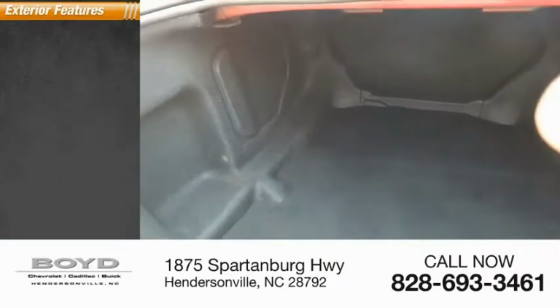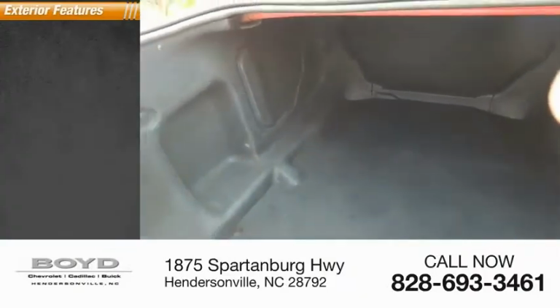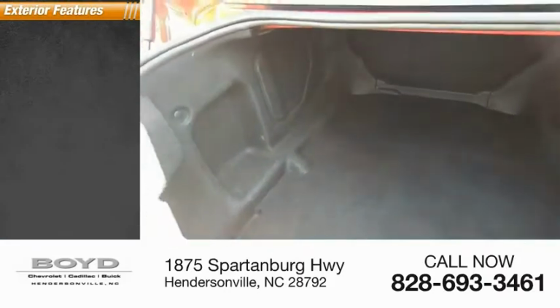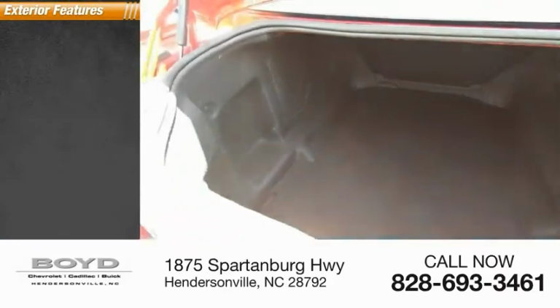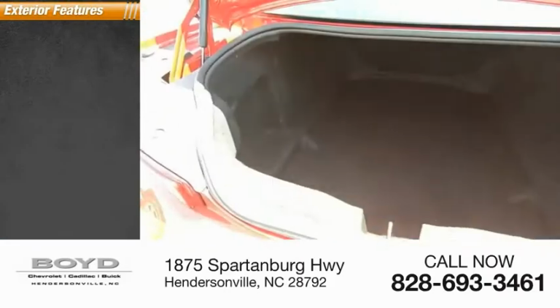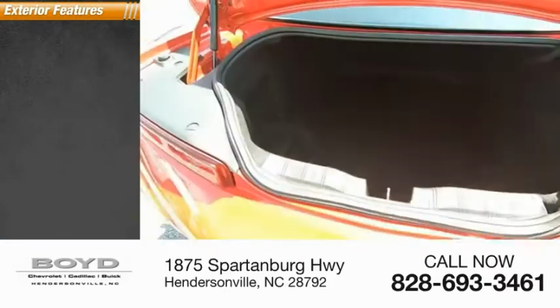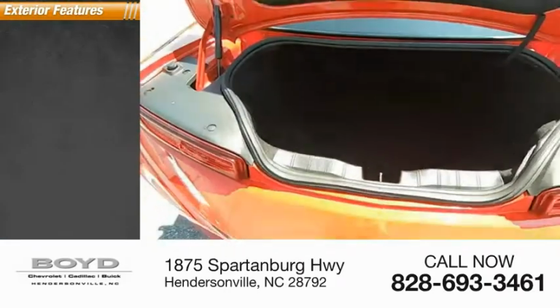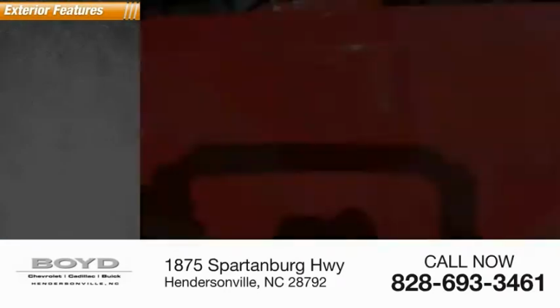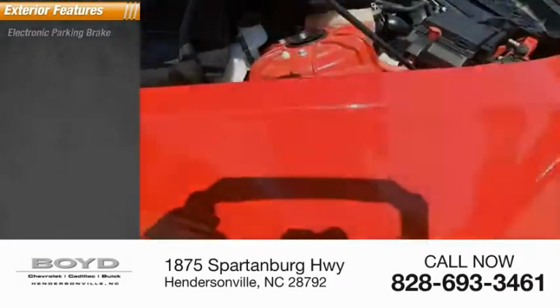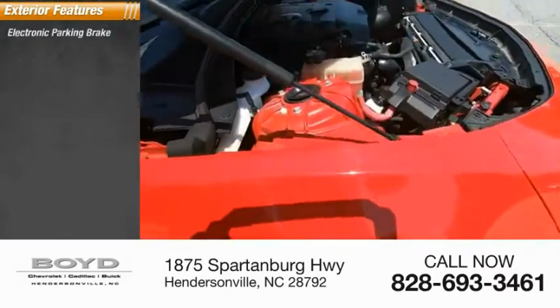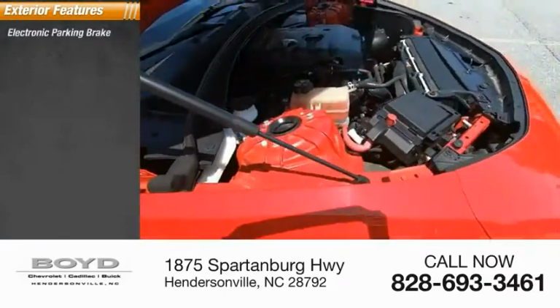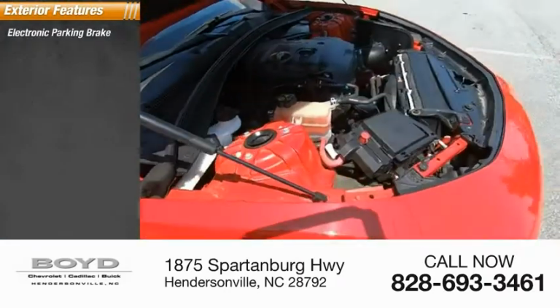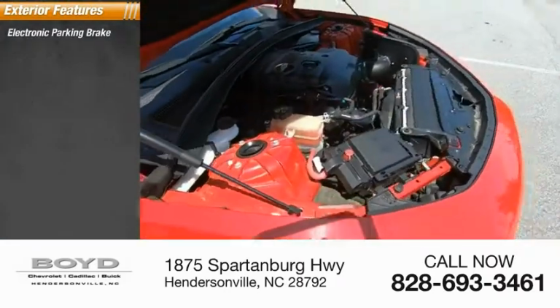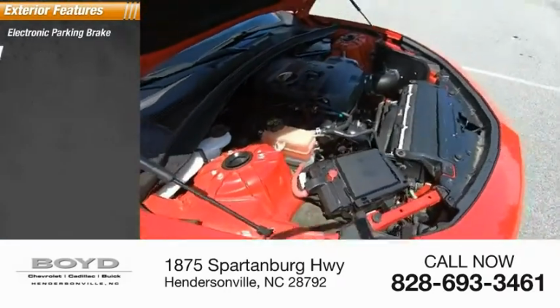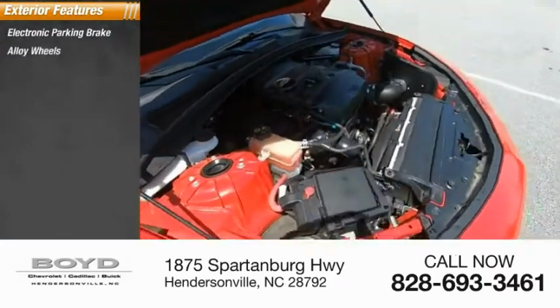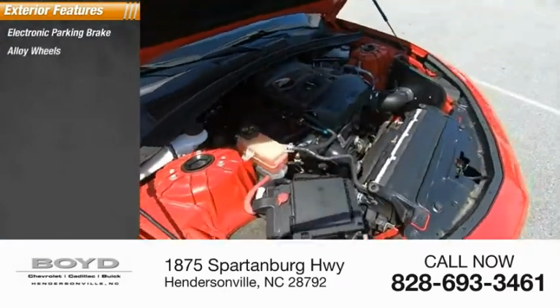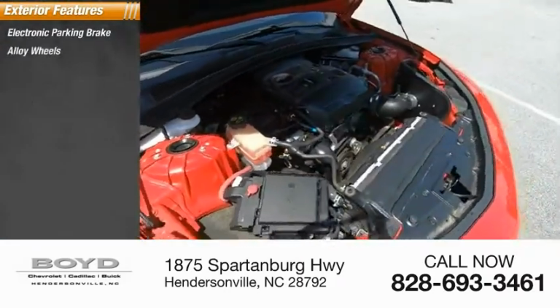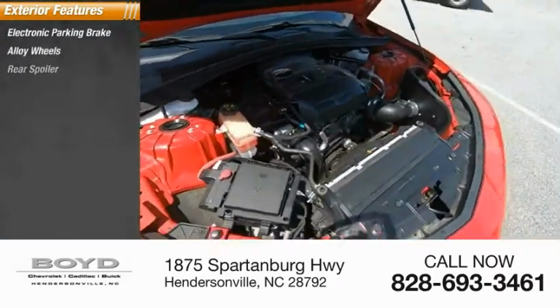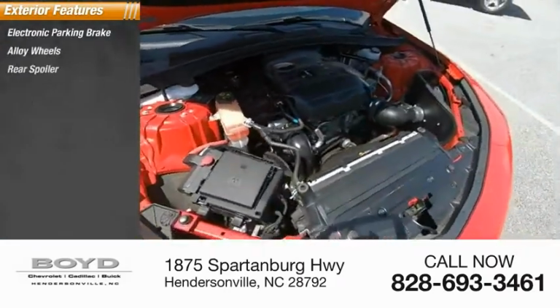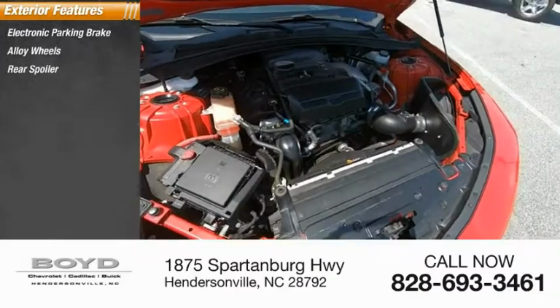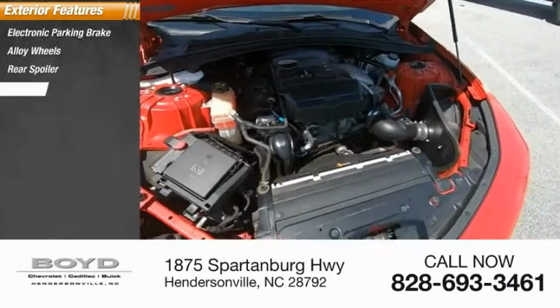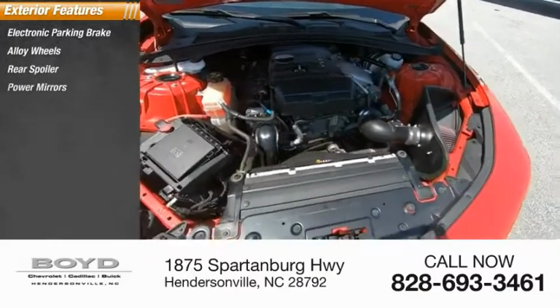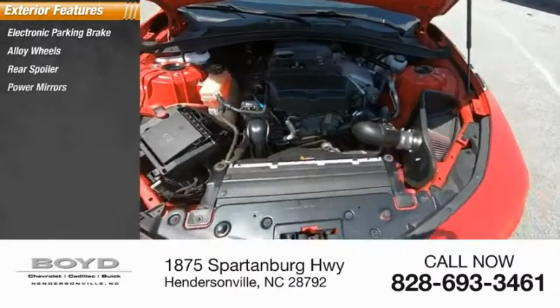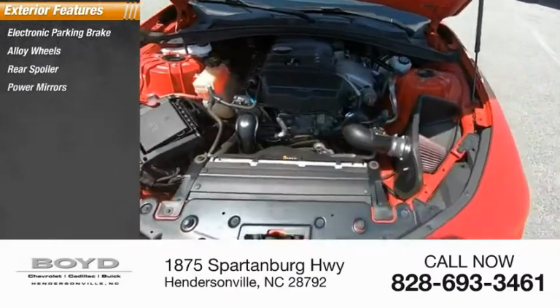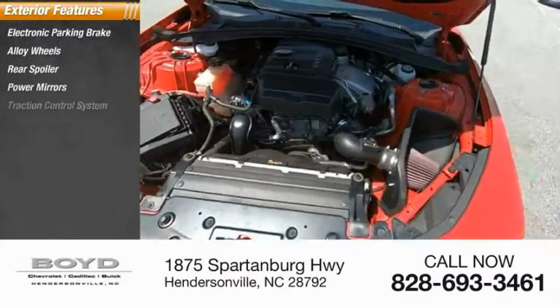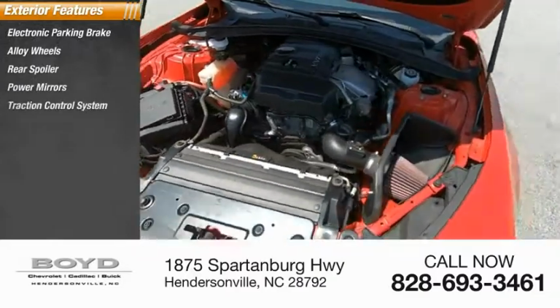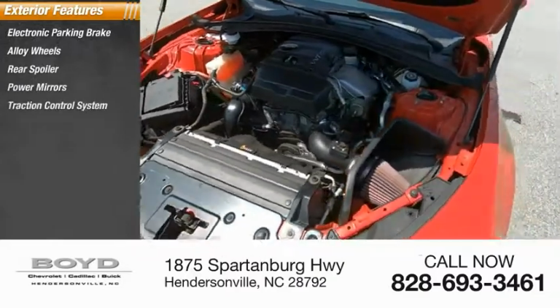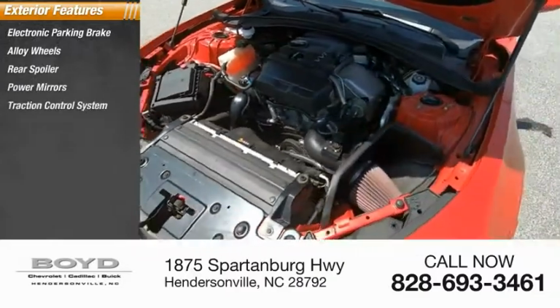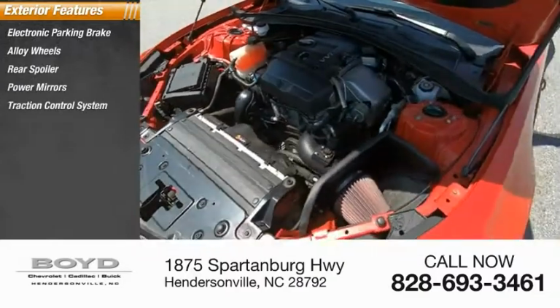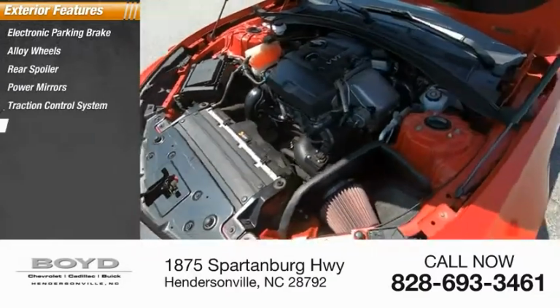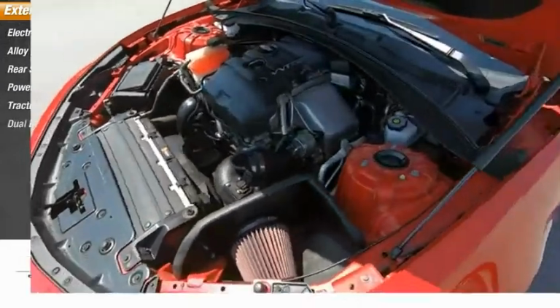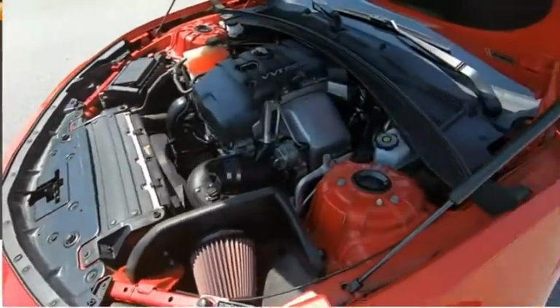Here are some of this vehicle's great options: electronic parking brake, alloy wheels, rear spoiler, power mirrors, traction control system, dual exhaust.